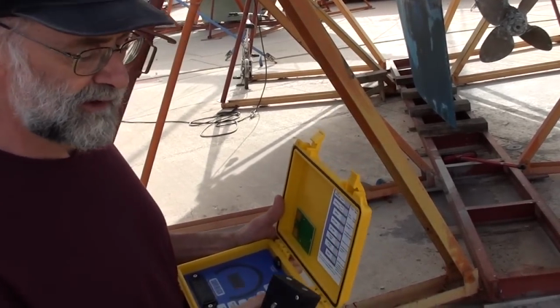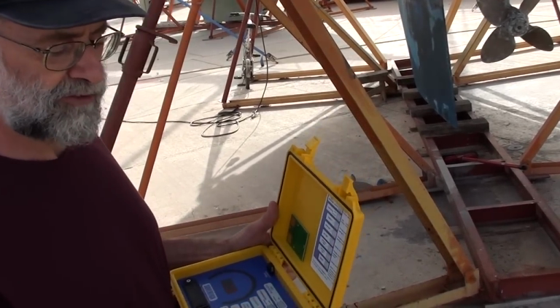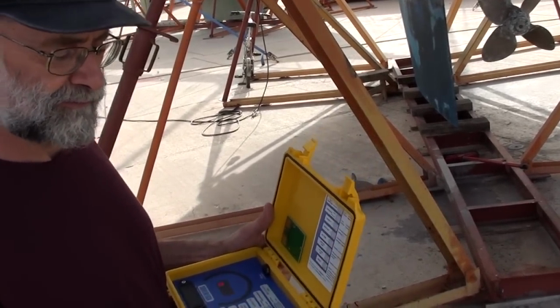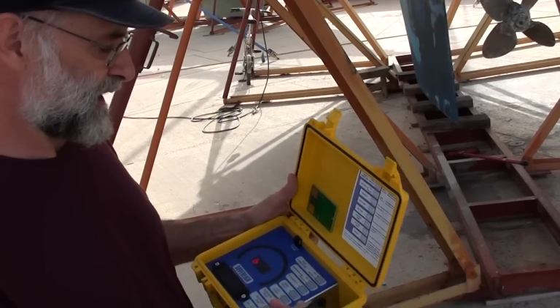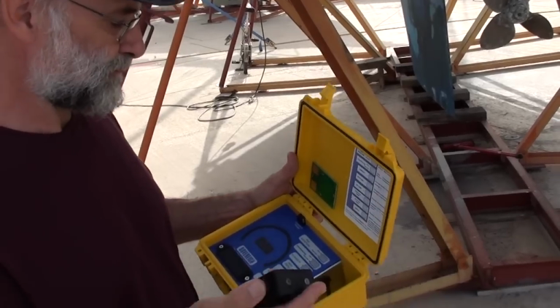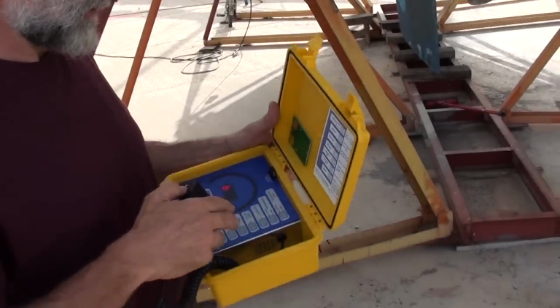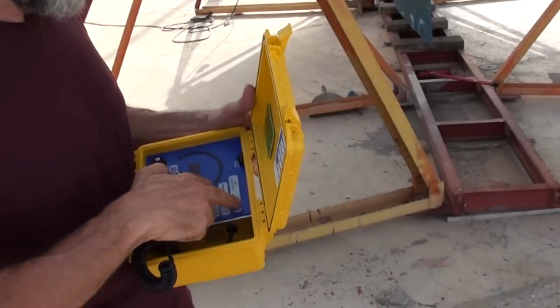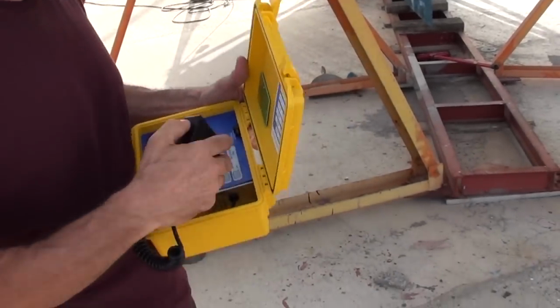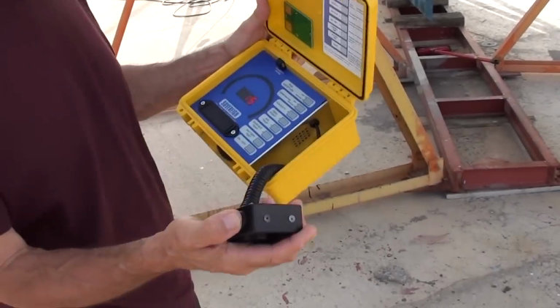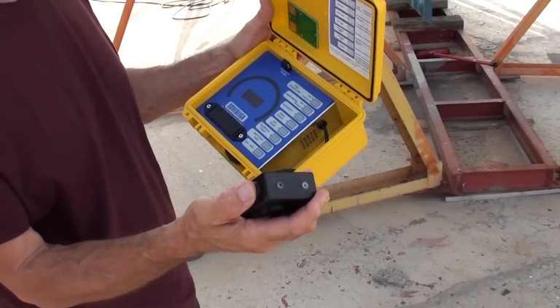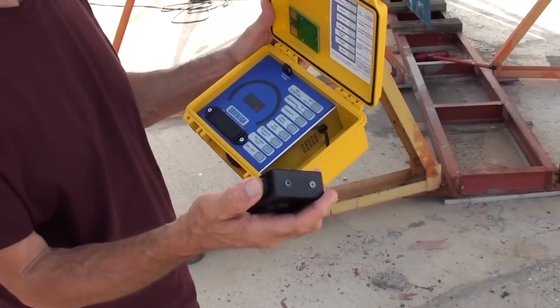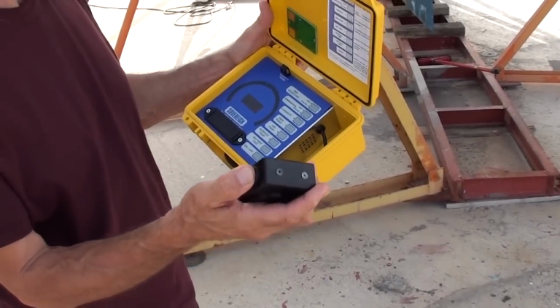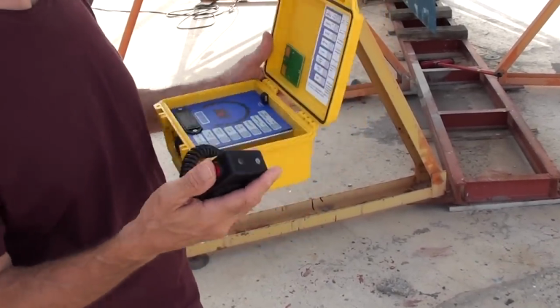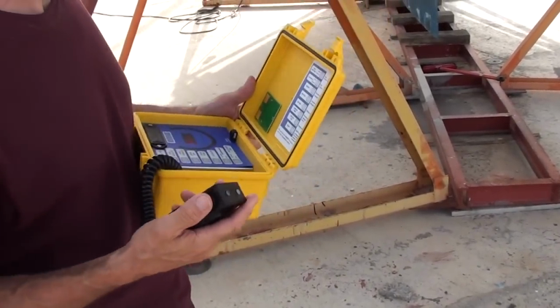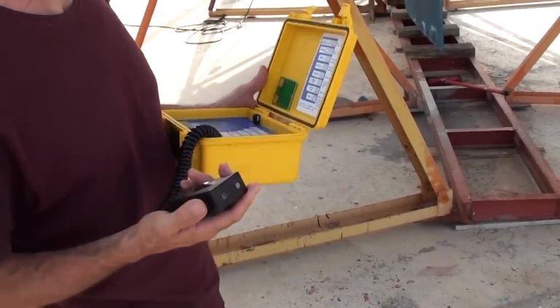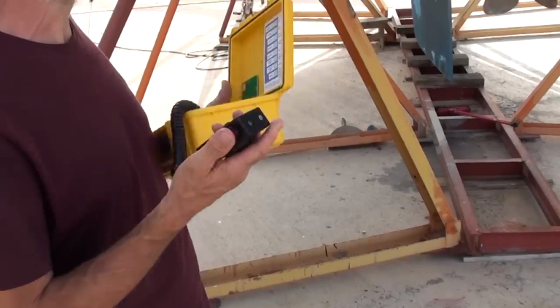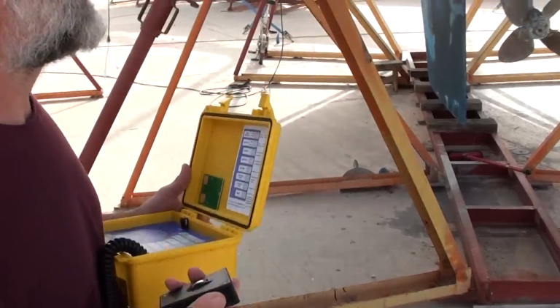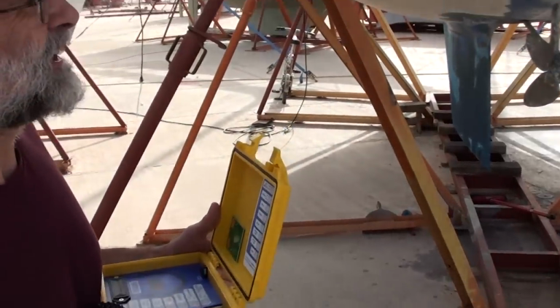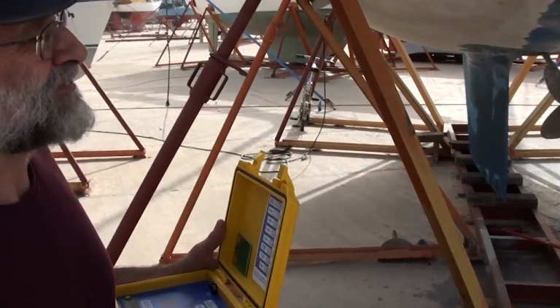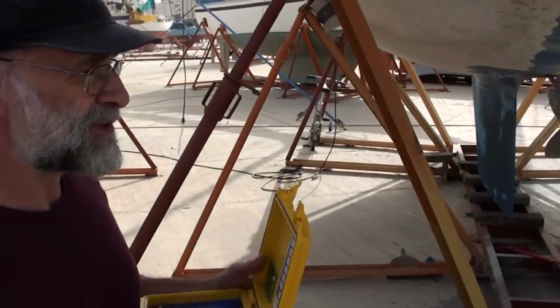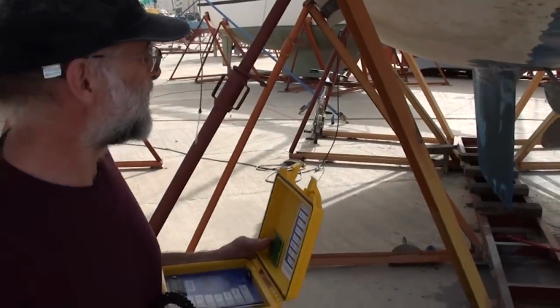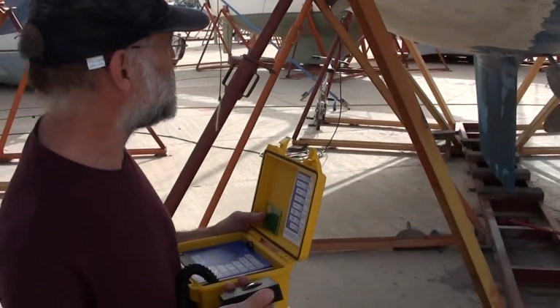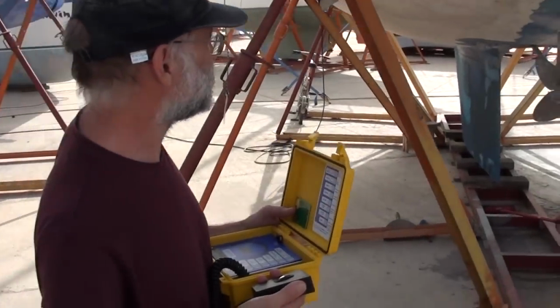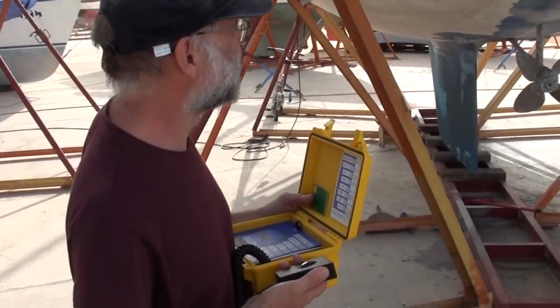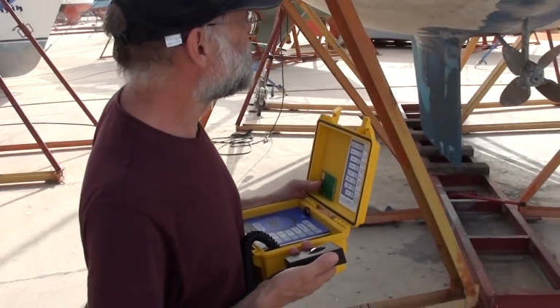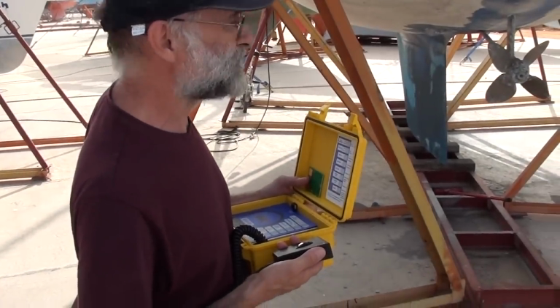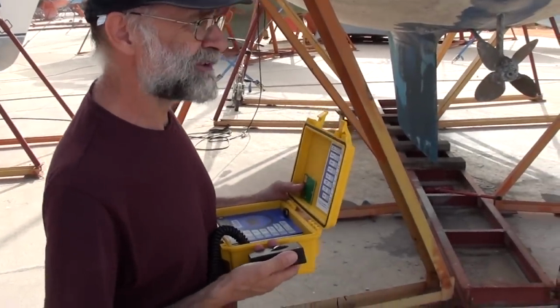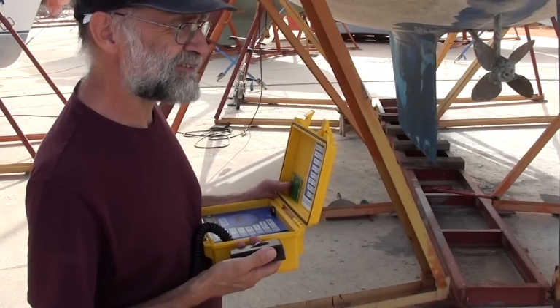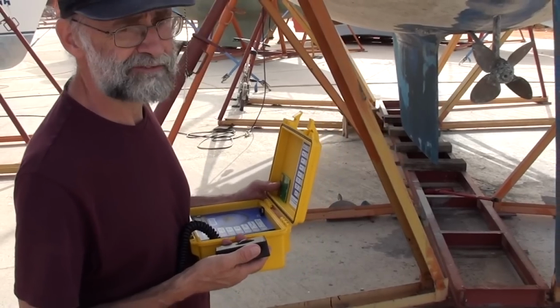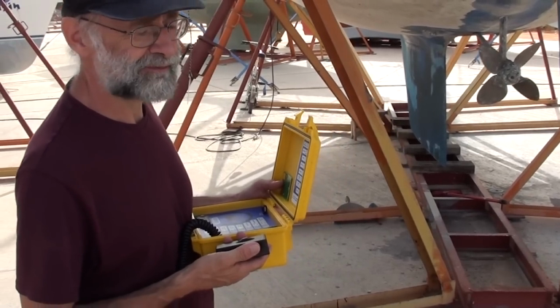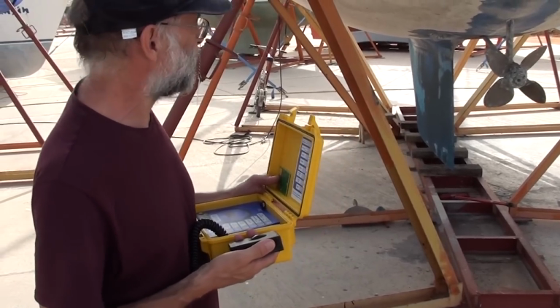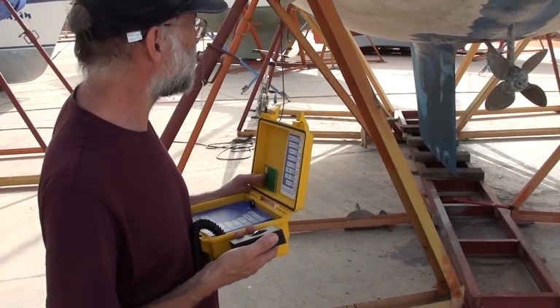I can know whether the conditions are good for taking readings or not, and I can toggle between deep and shallow readings. We're about to look at a Westerly which has been in the Caribbean for probably four or five years and has been afloat the whole time.